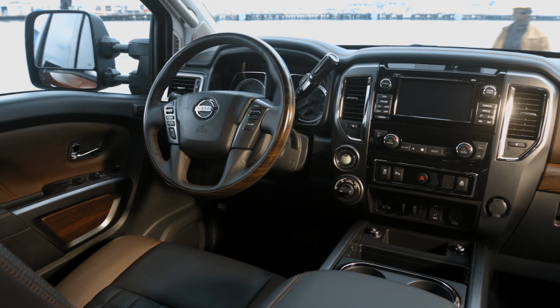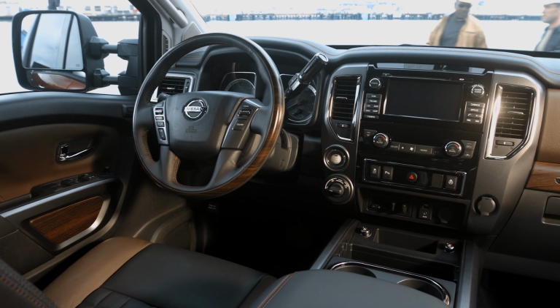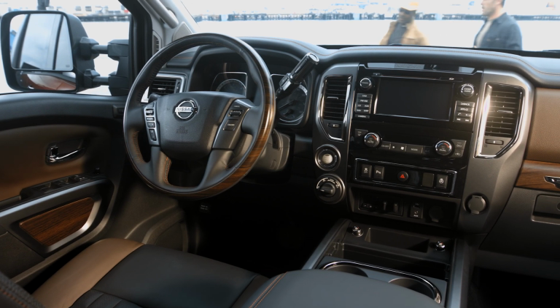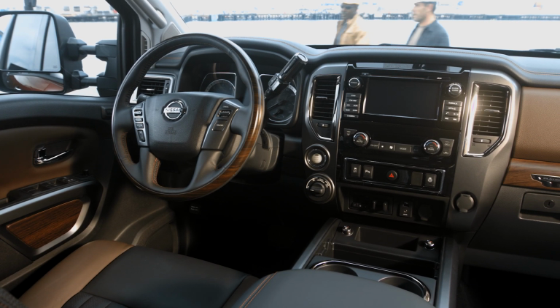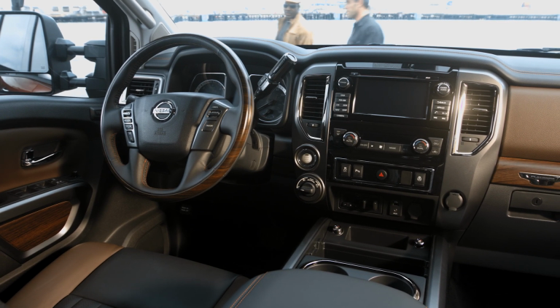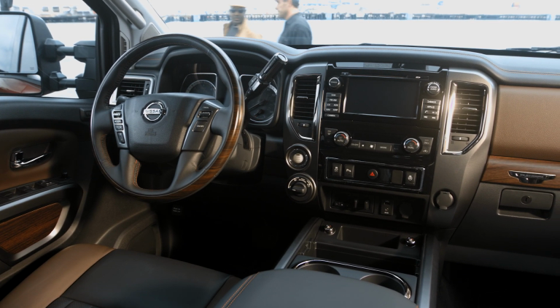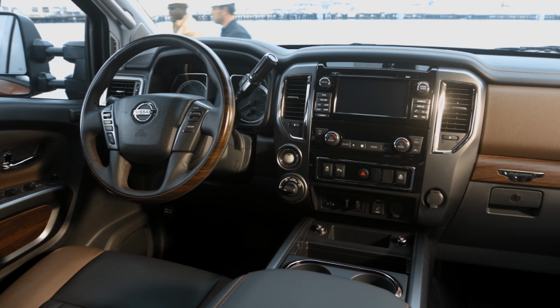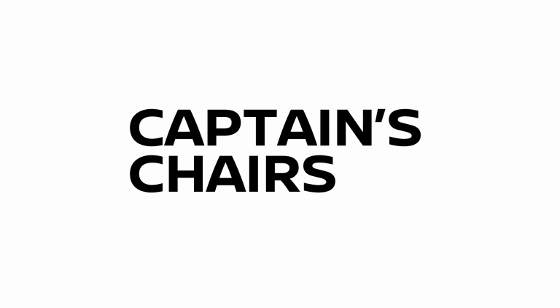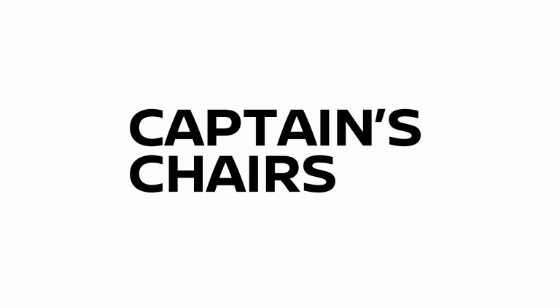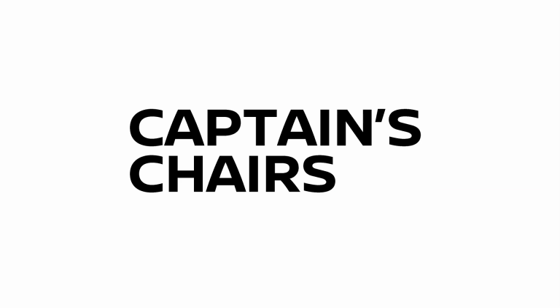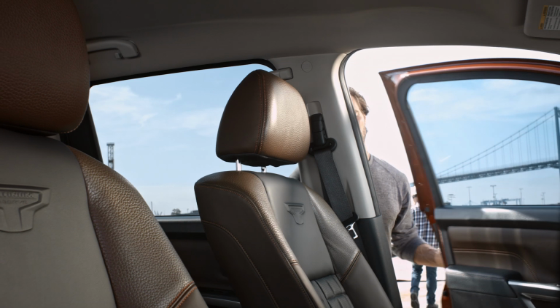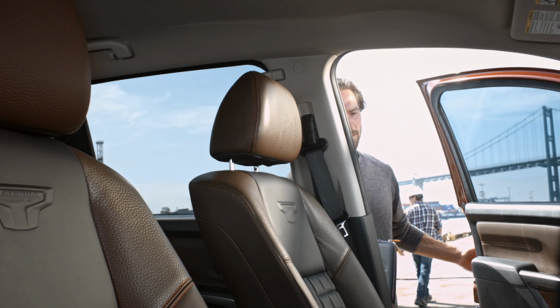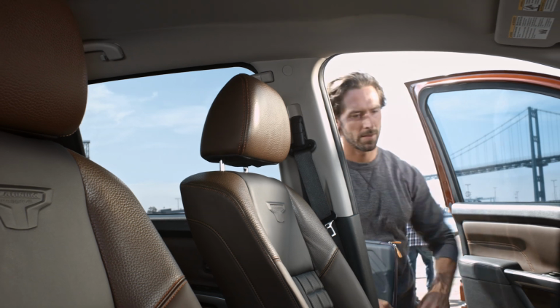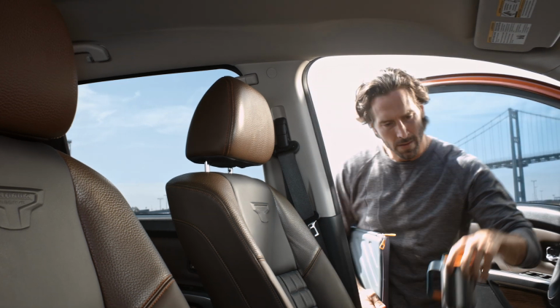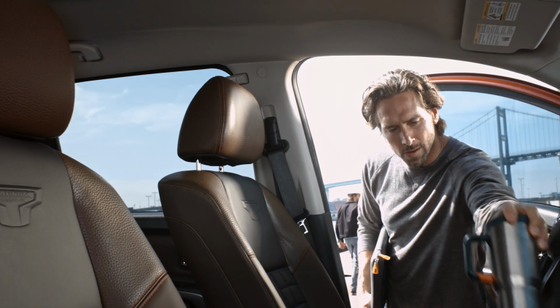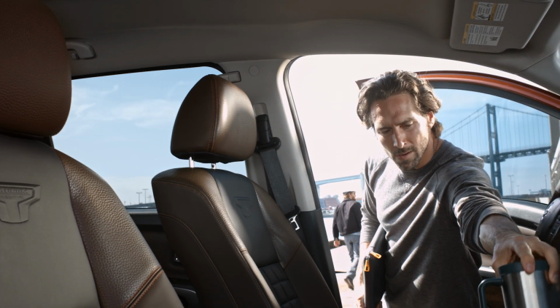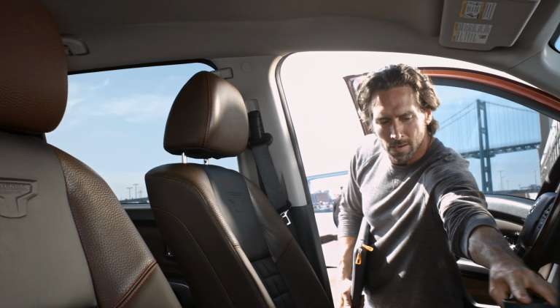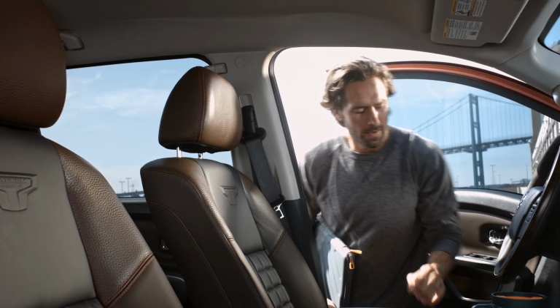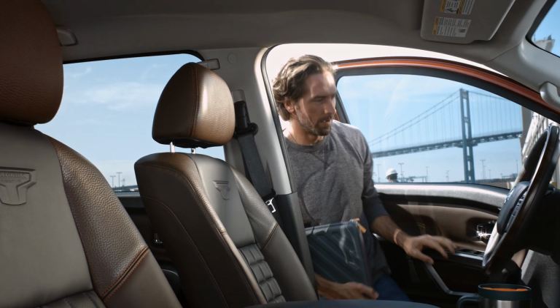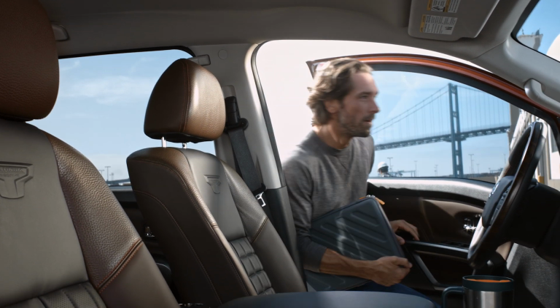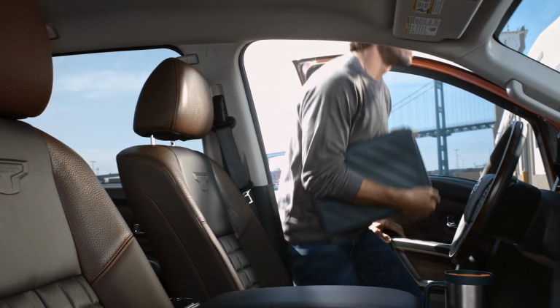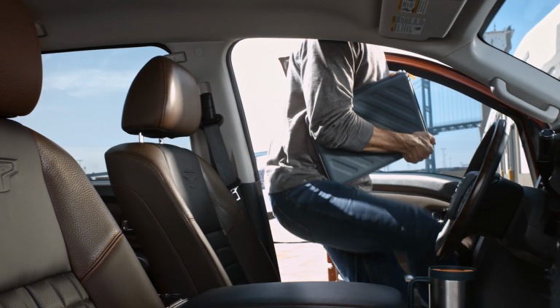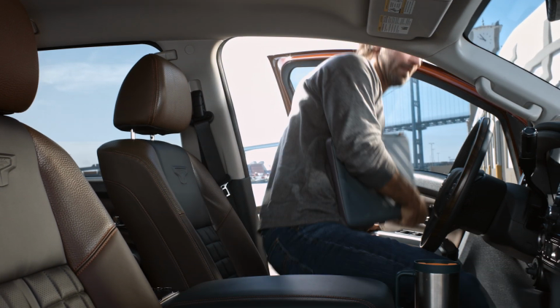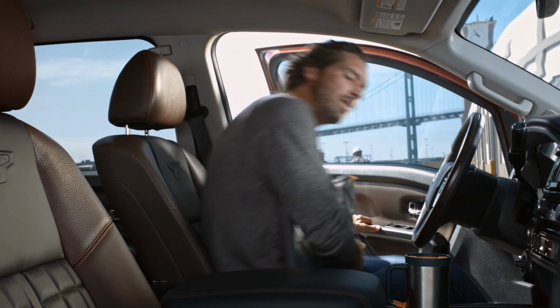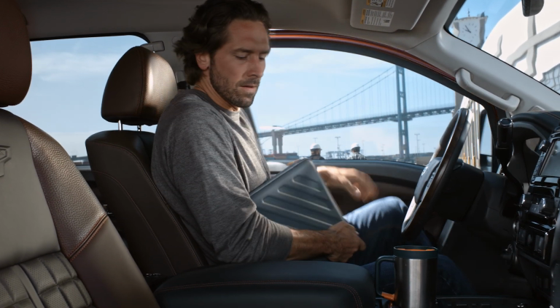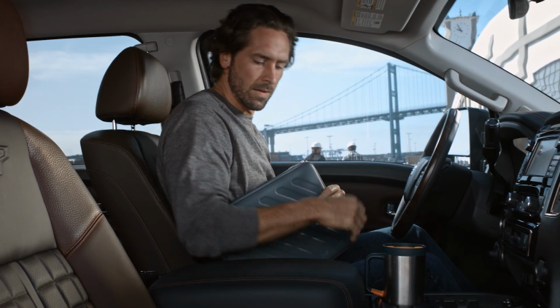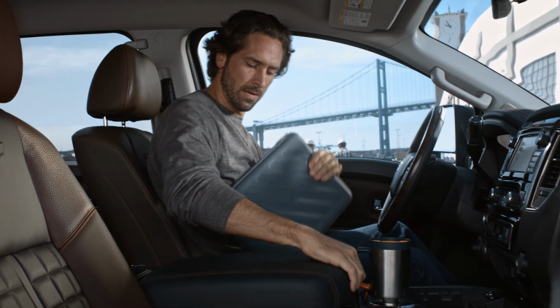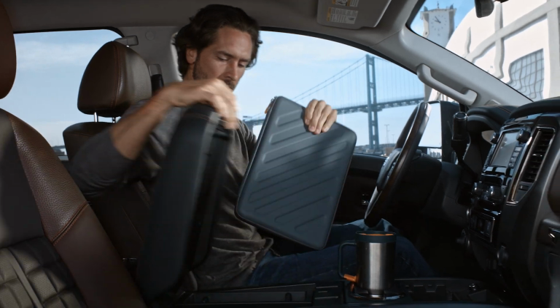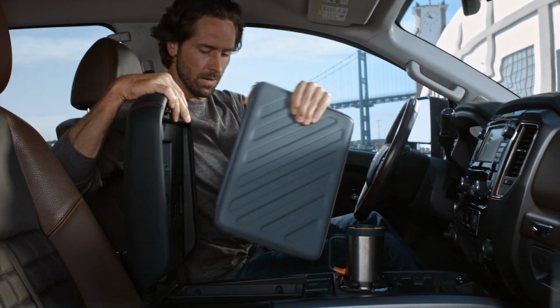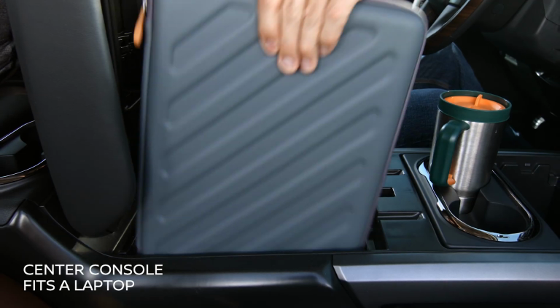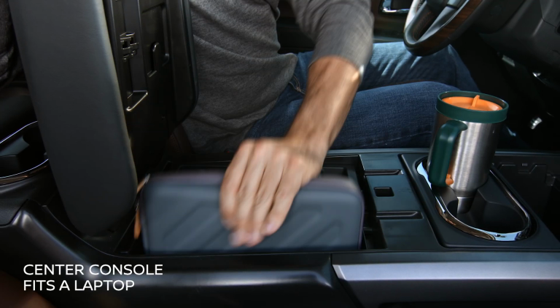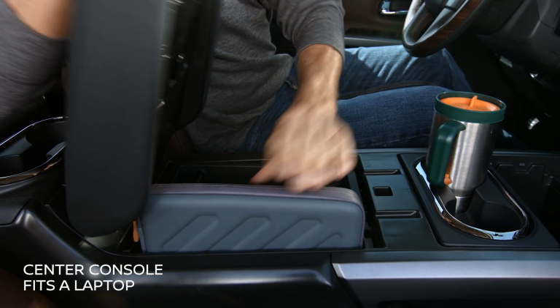Inside, you have two seating options. Zero-gravity captain's chairs in the front give you two incredibly comfortable seats, plus plenty of storage space for all your important items.